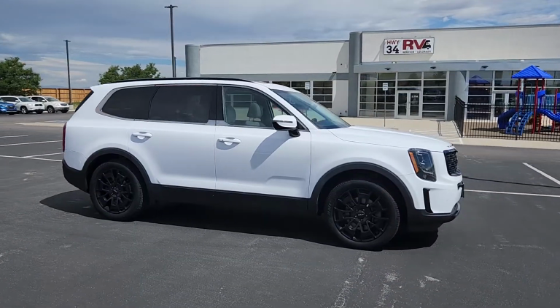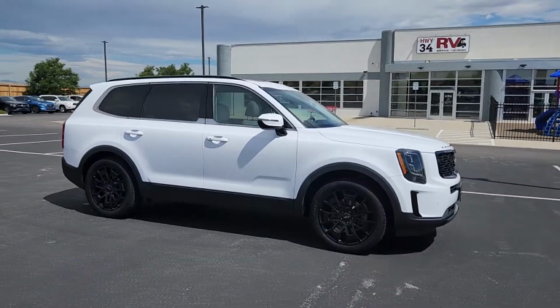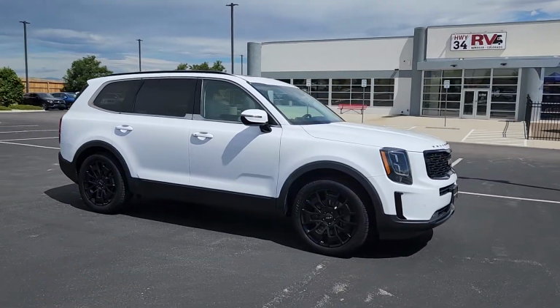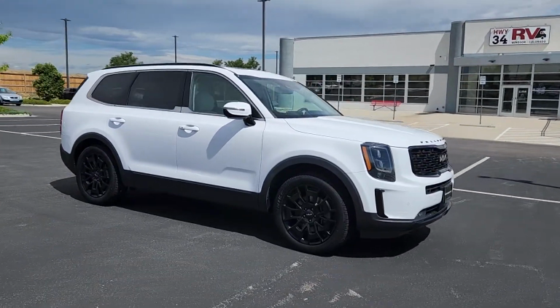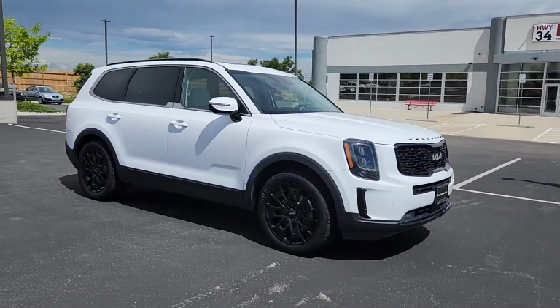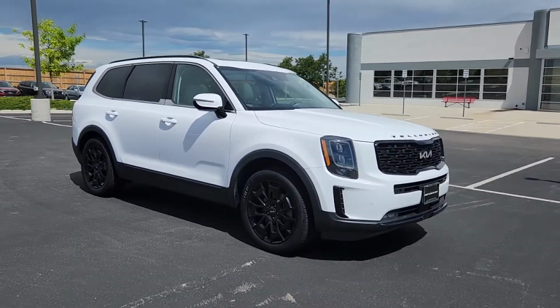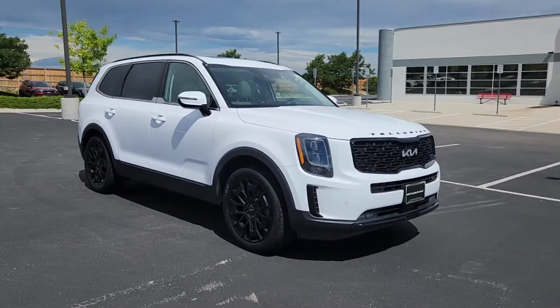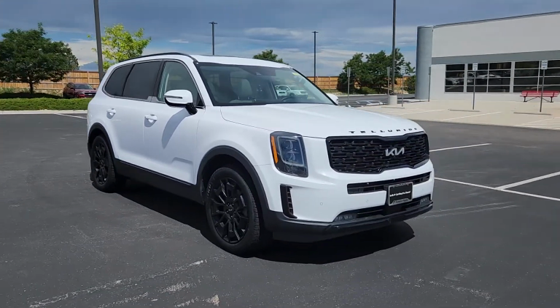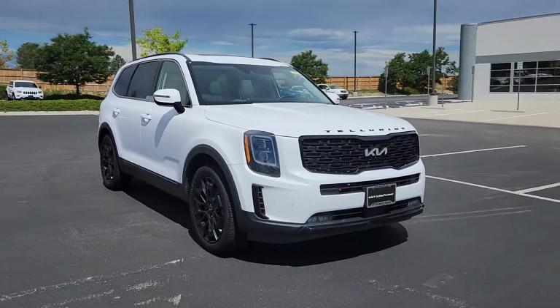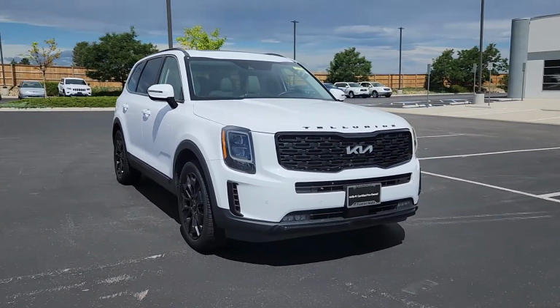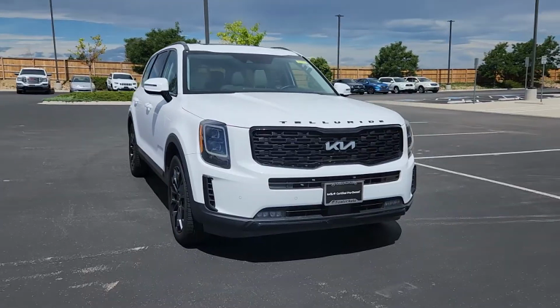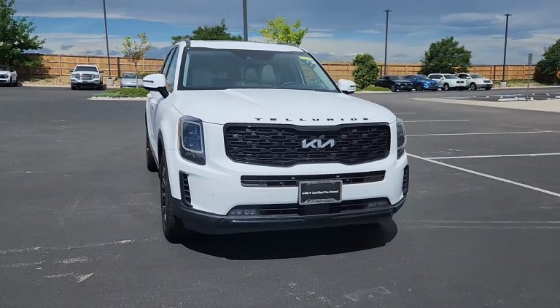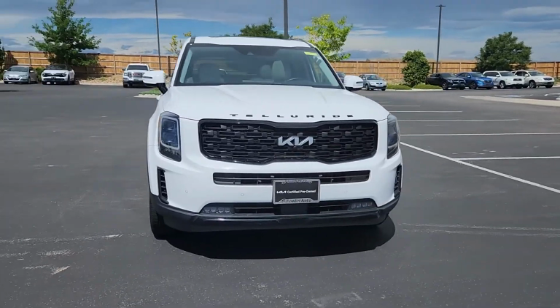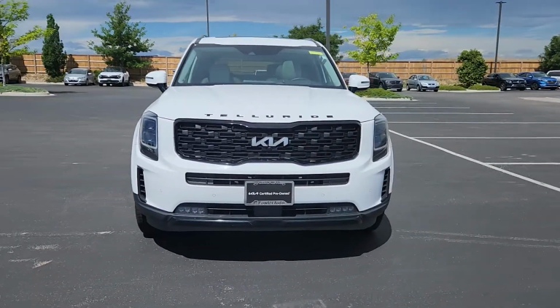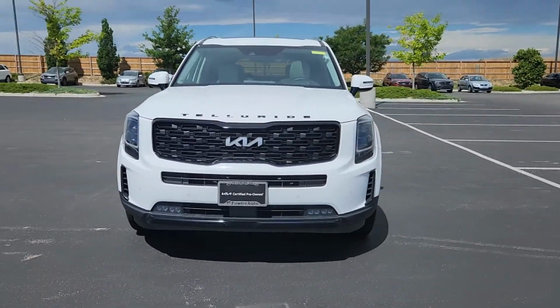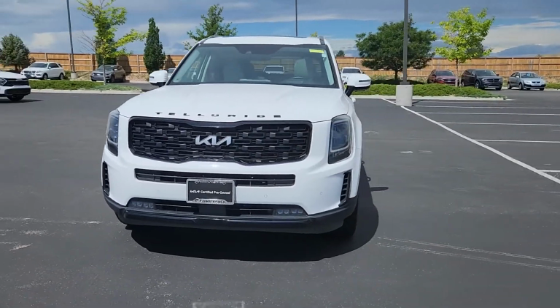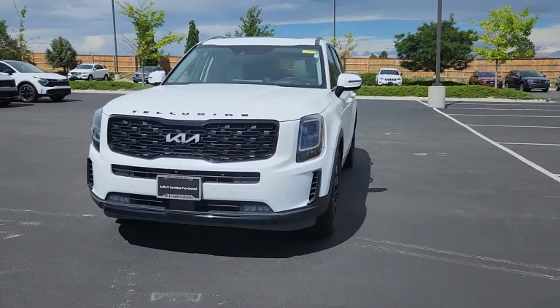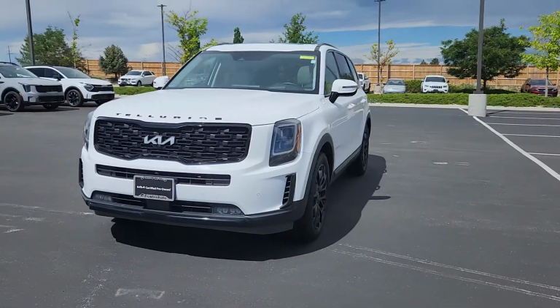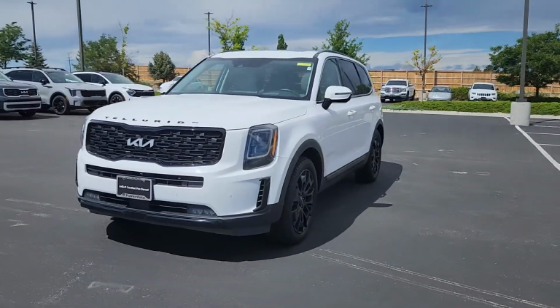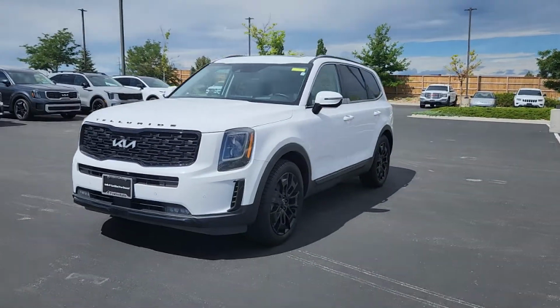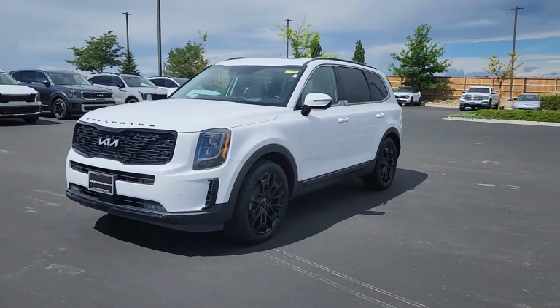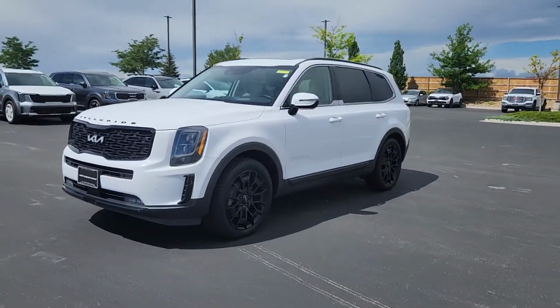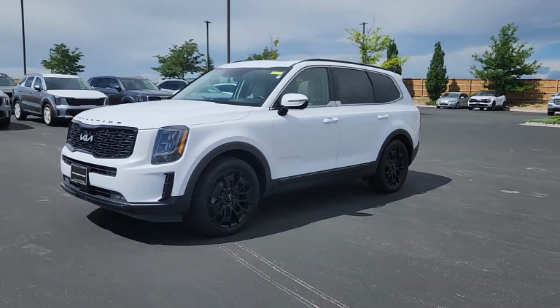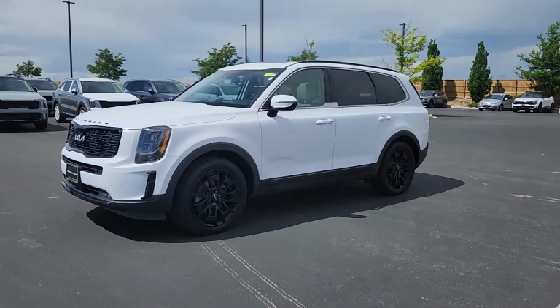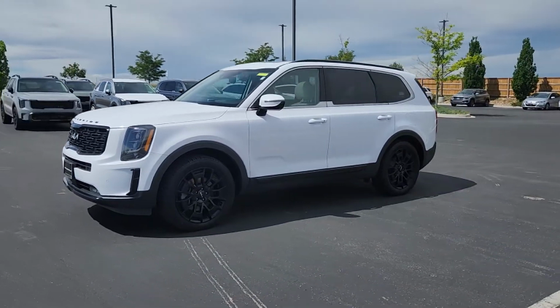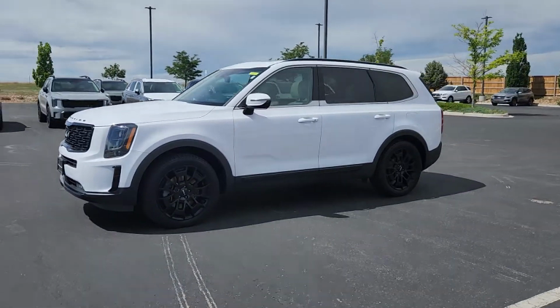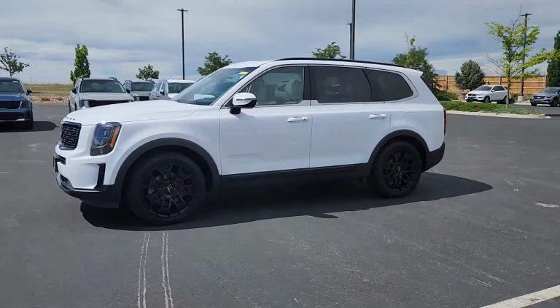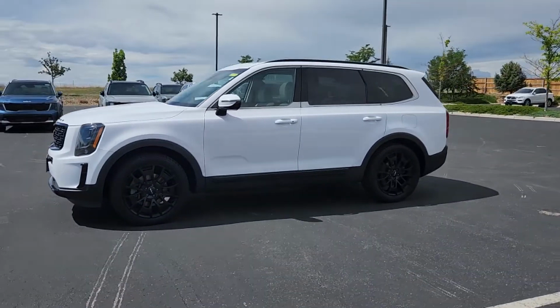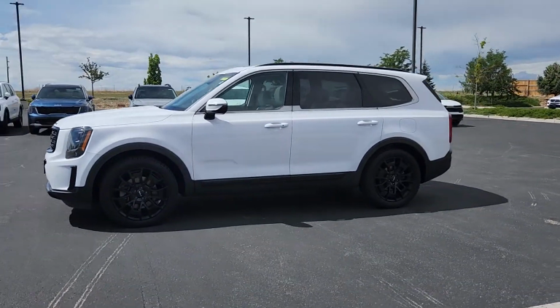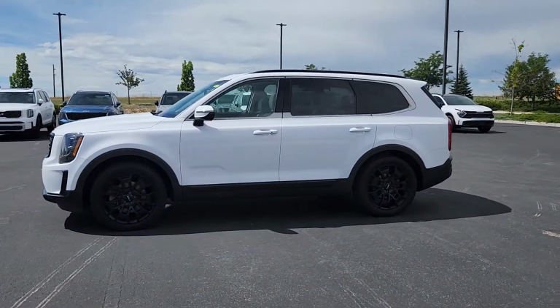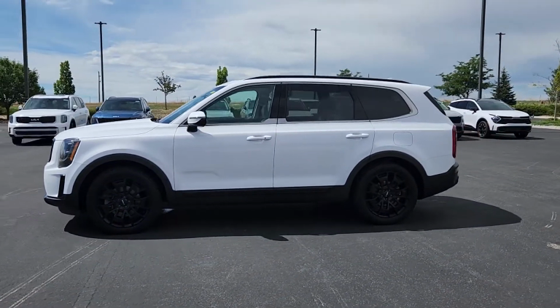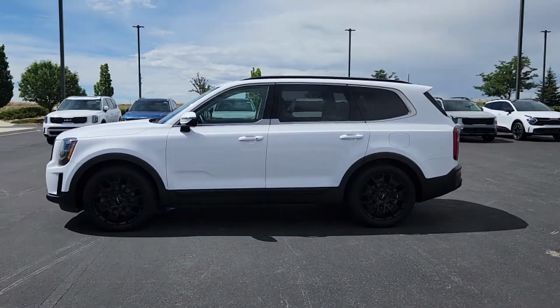This tech-rich mid-size three-row SUV leverages driver assistance, powerful performance, and premium amenities to make your in-town and off-road adventures all they can be. The following are some of this vehicle's highlighted options.